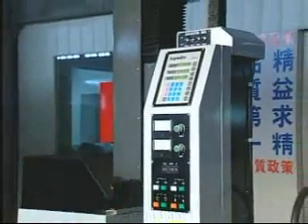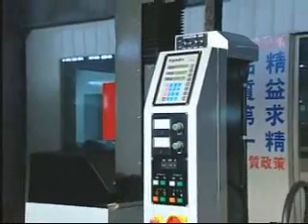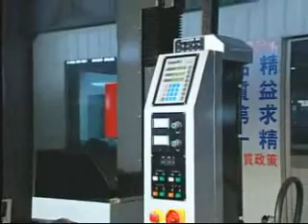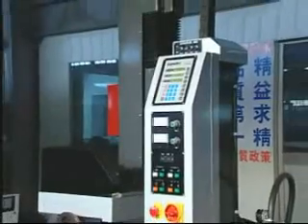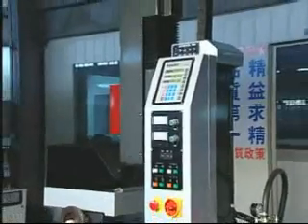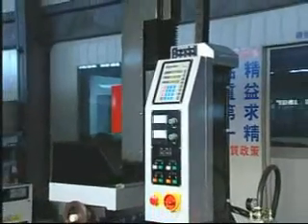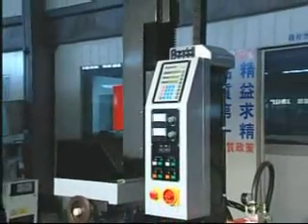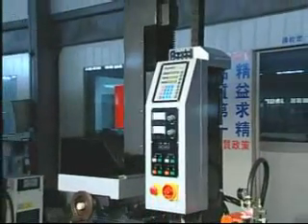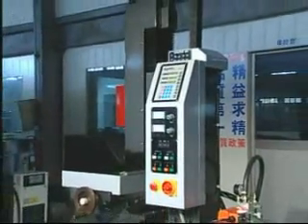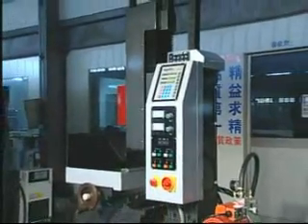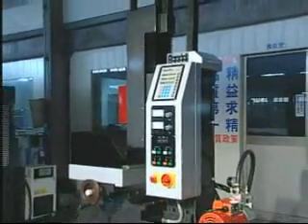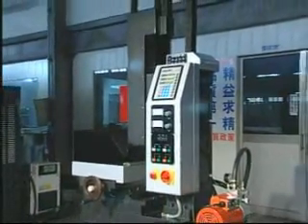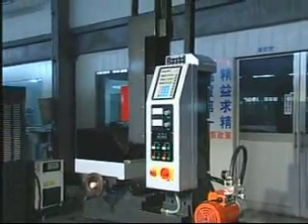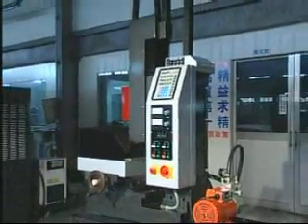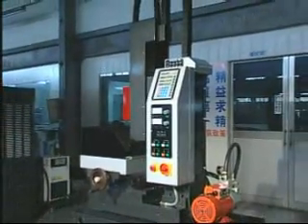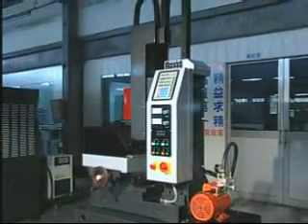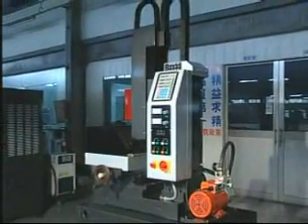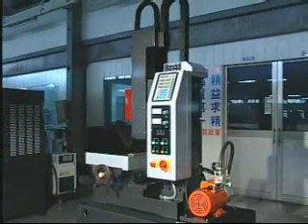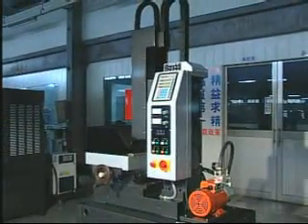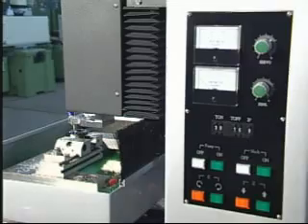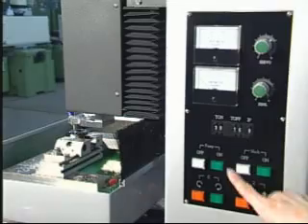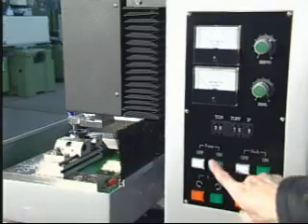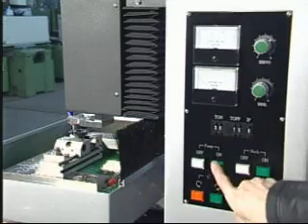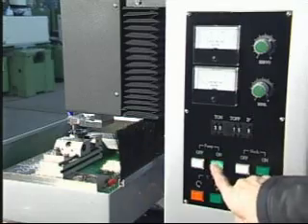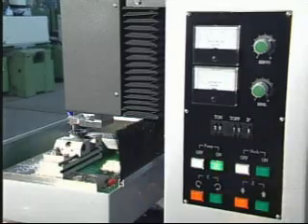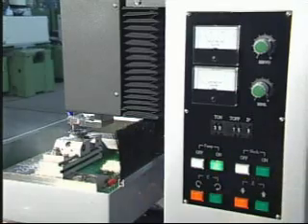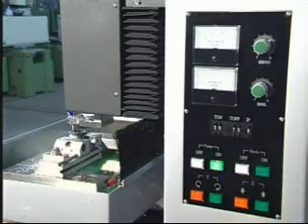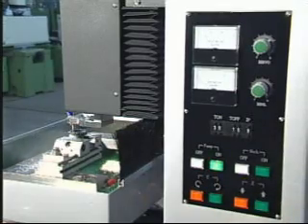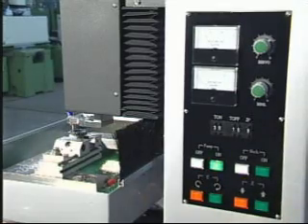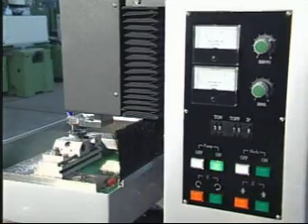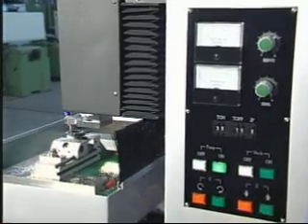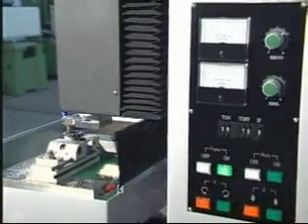It has a compact size, nice looking design, easy to learn, and easy to use. It takes only 15 minutes to learn to operate the machine.